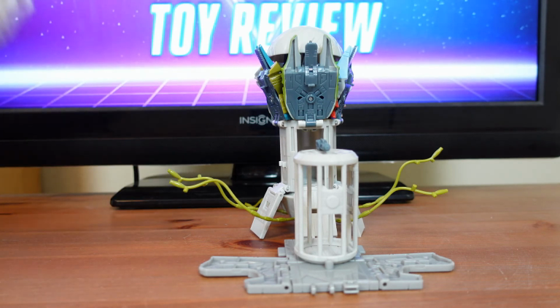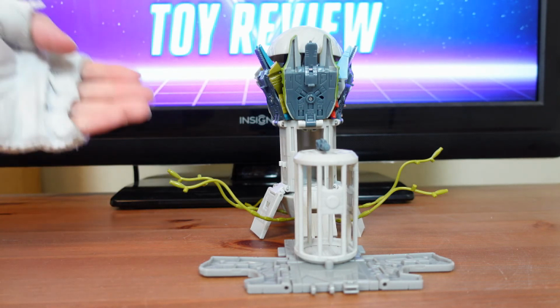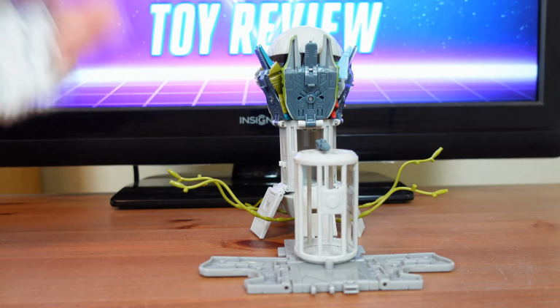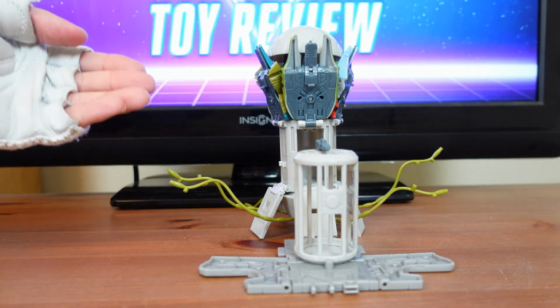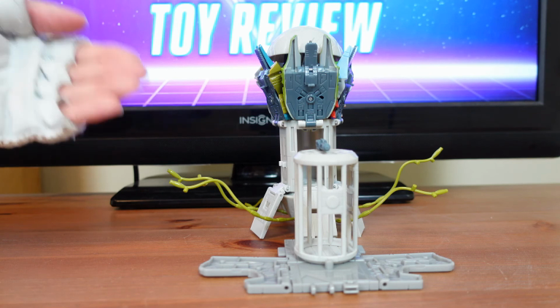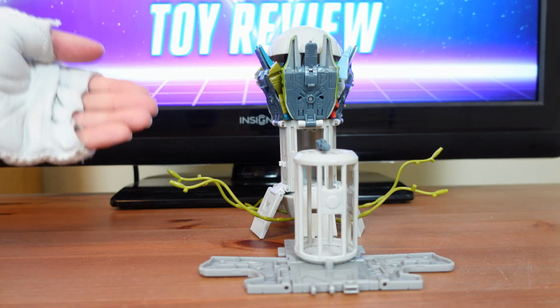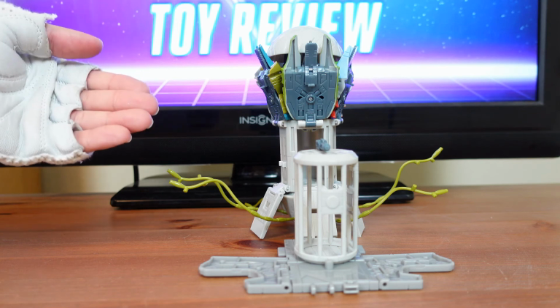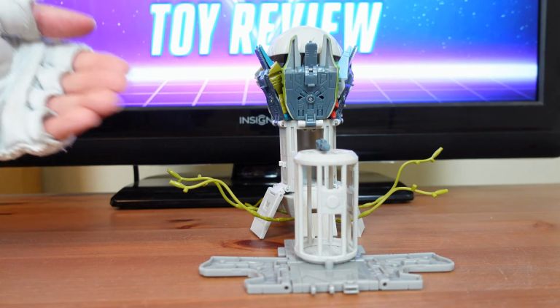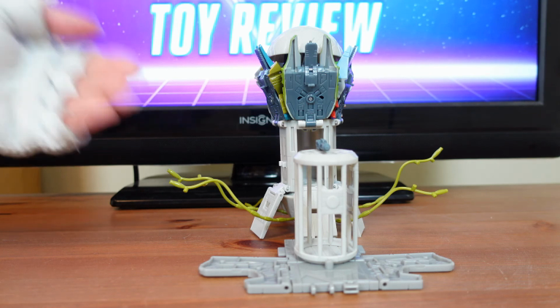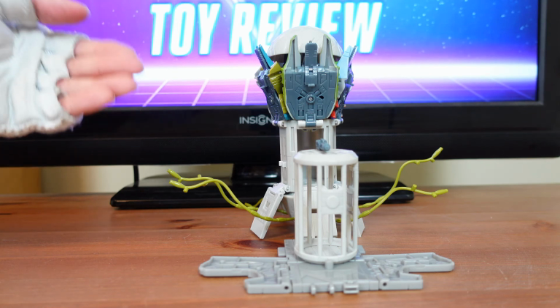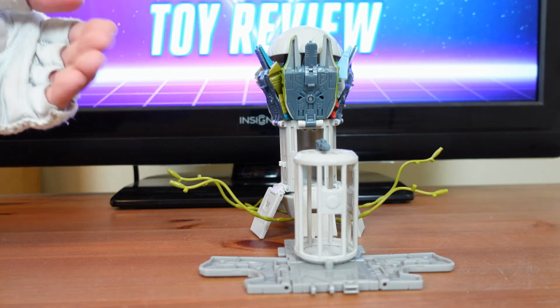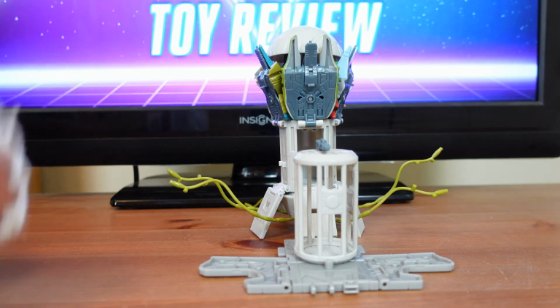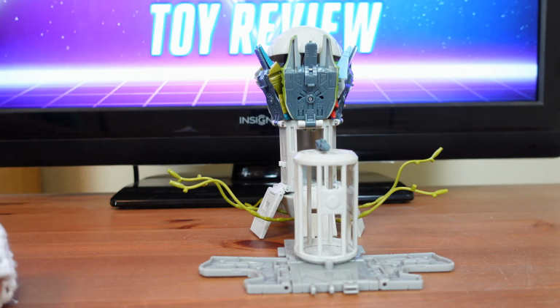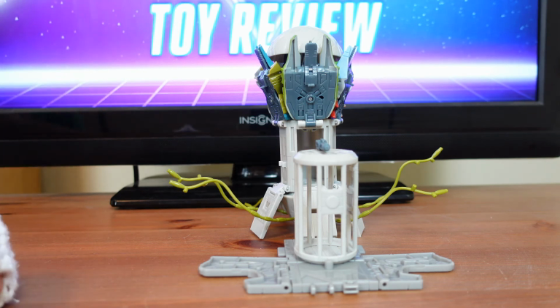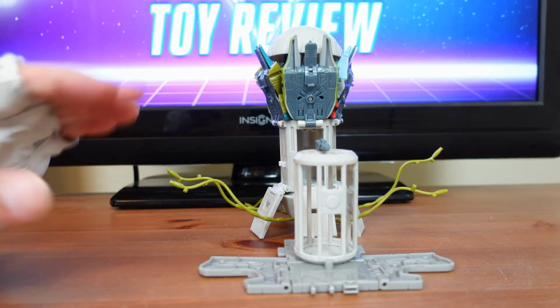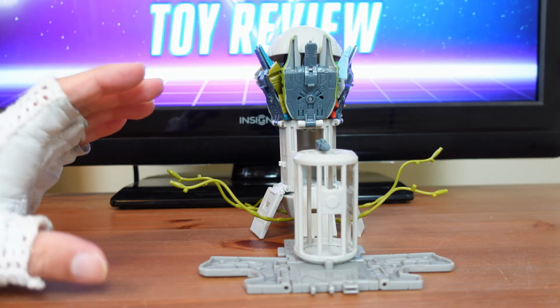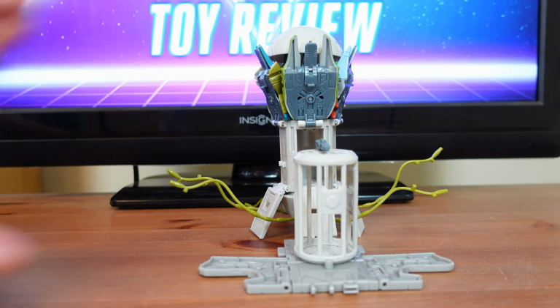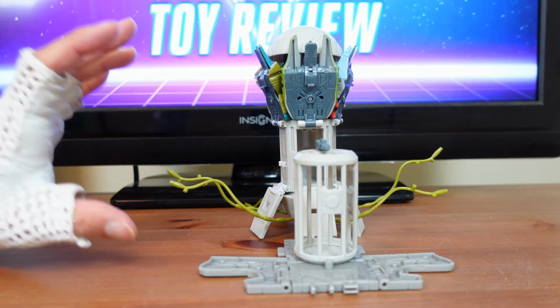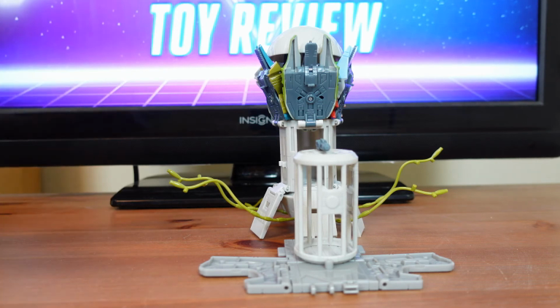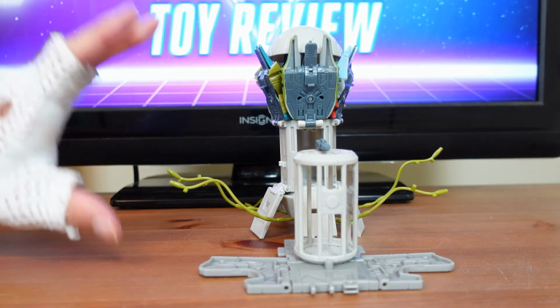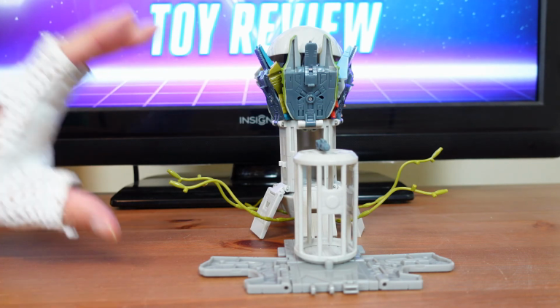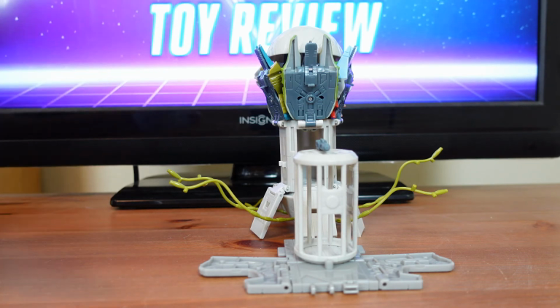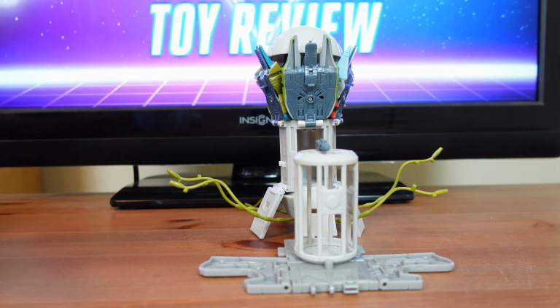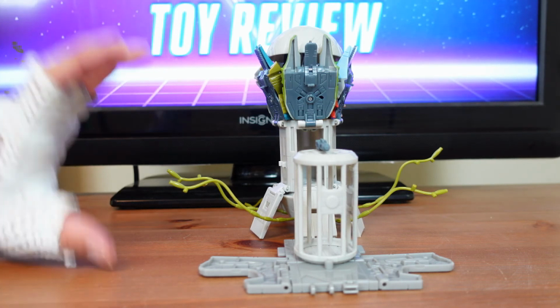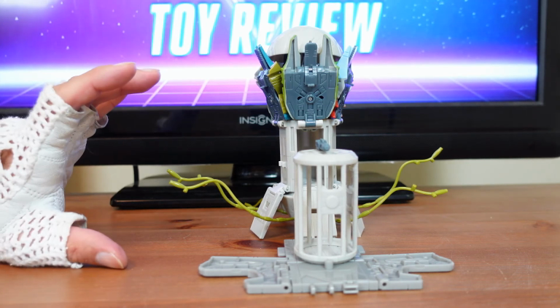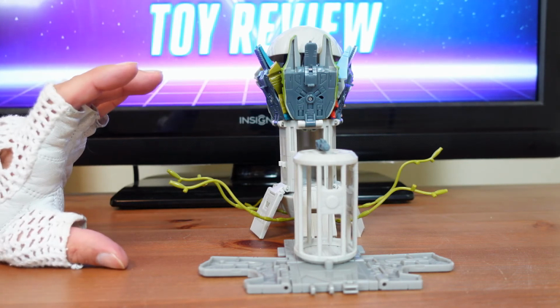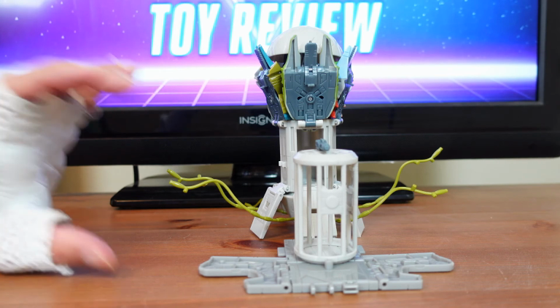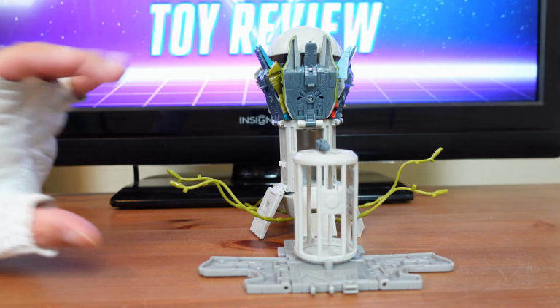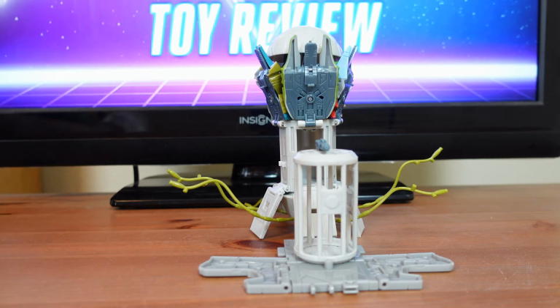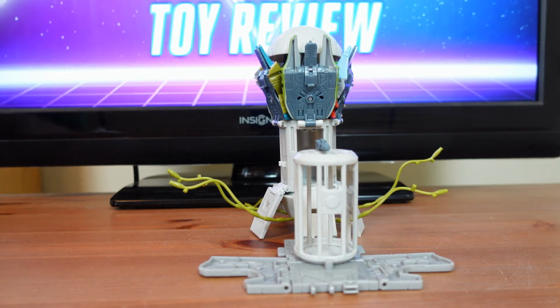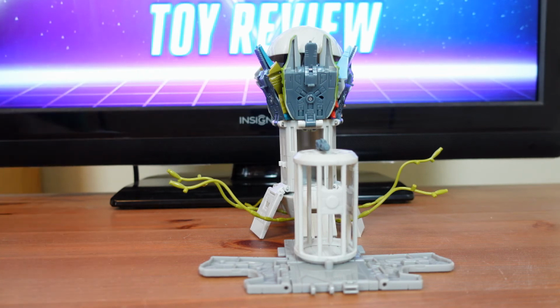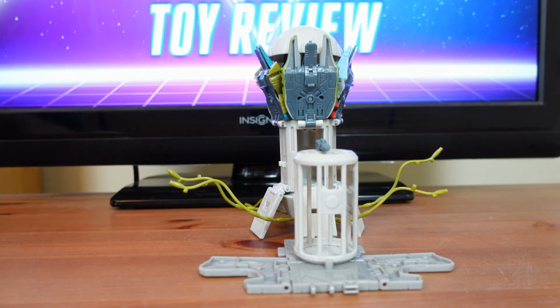I'm not really a big fan of the Quintesson Judge transforming, but since it is in the Transformer toy line they make everything transform — even the Ark, which I reviewed earlier, and I don't believe the Ark should transform either. But I don't believe the Quintesson Judge should turn into a jail. But you know what, it's a fun, extra feature that adds more playability. I like the Quintesson Judge as is, in his Judge form. I don't feel he needed to transform, but this is a cool feature for the fans.